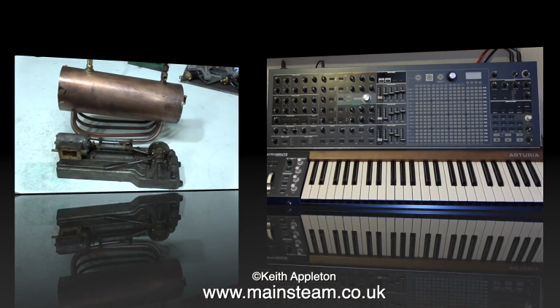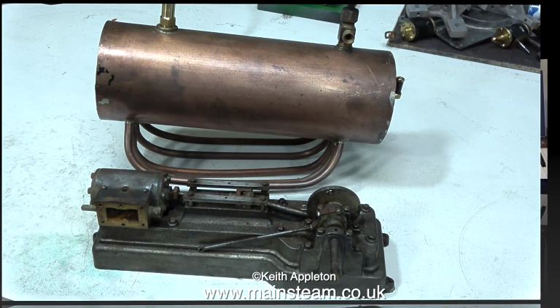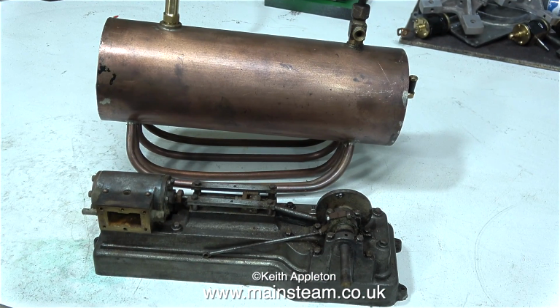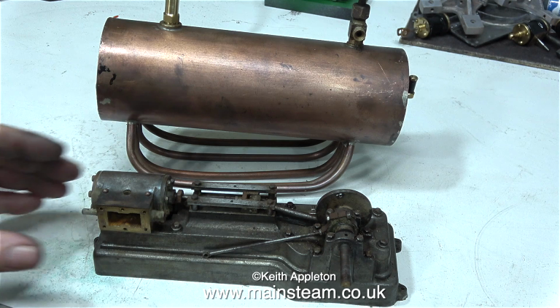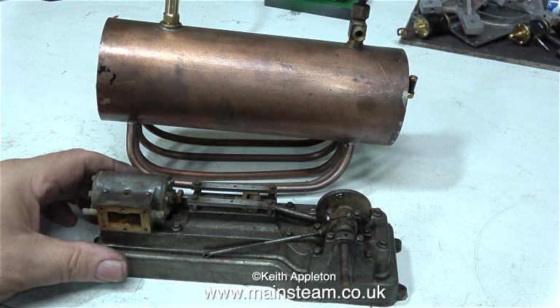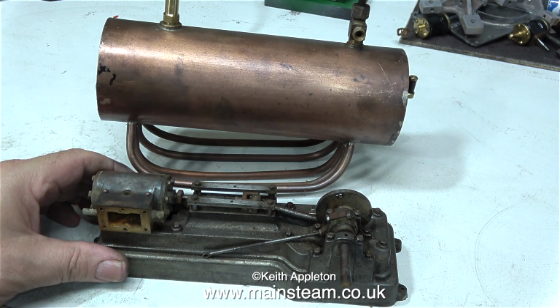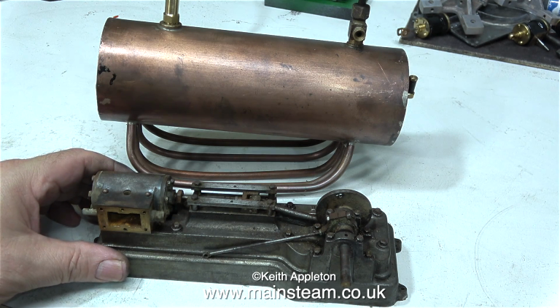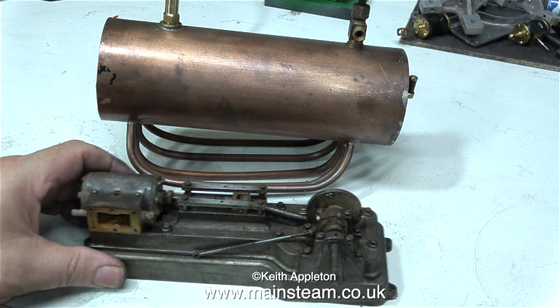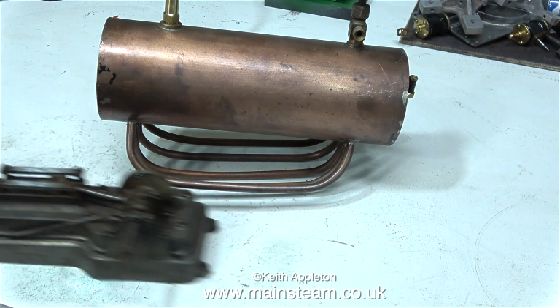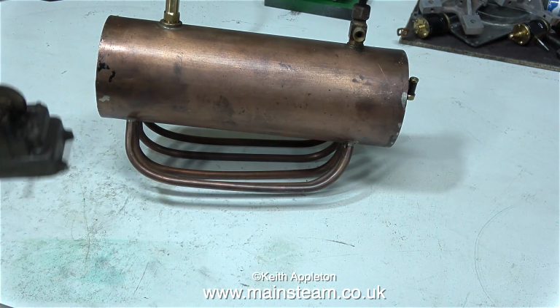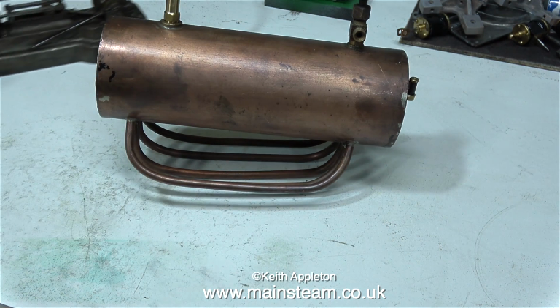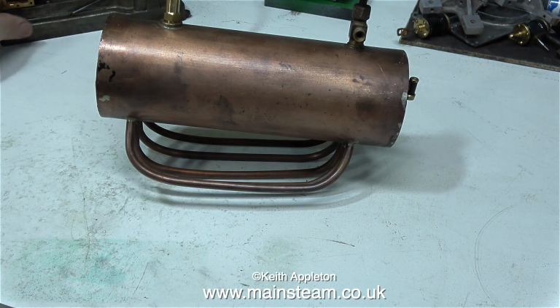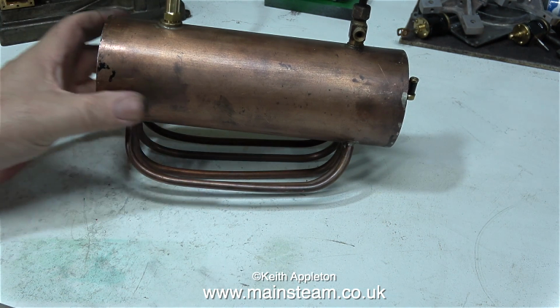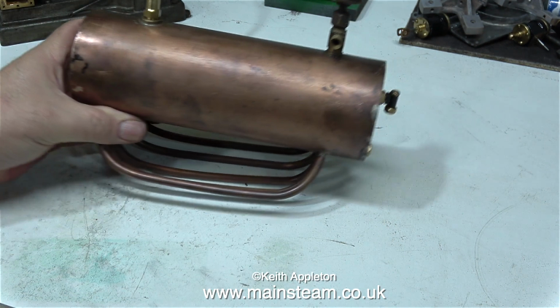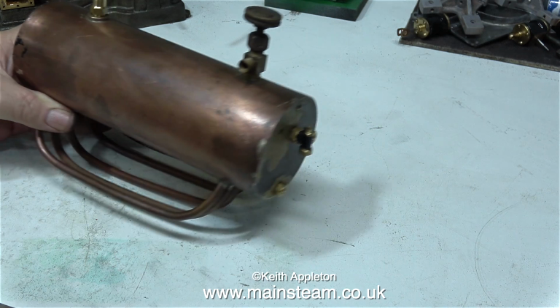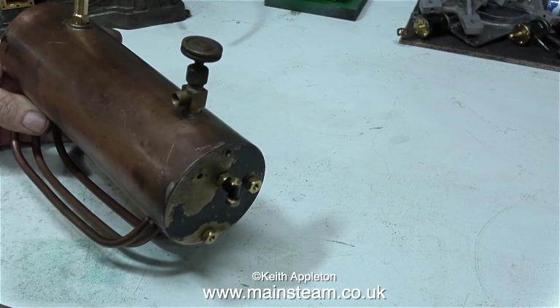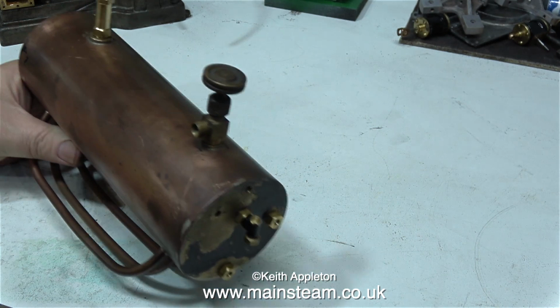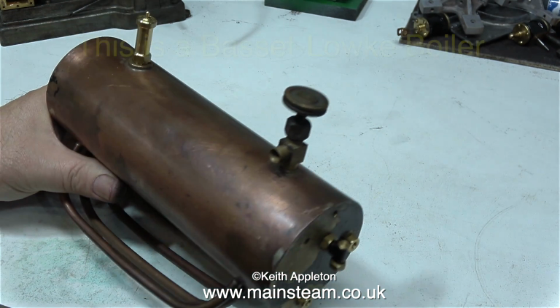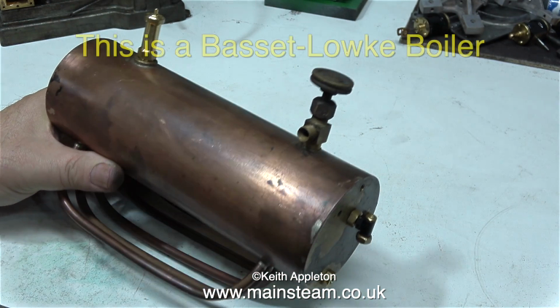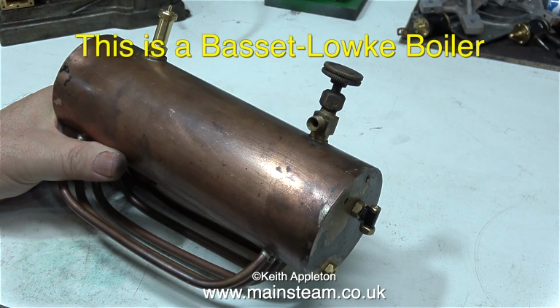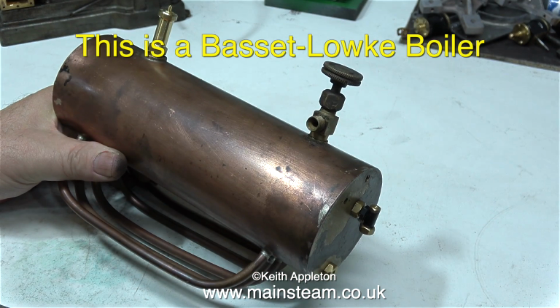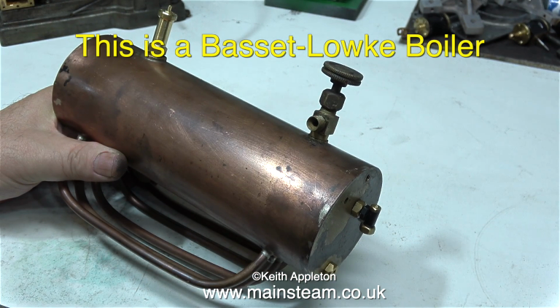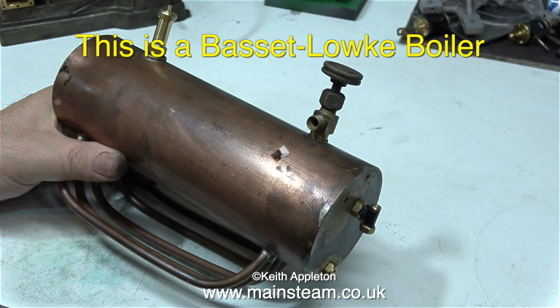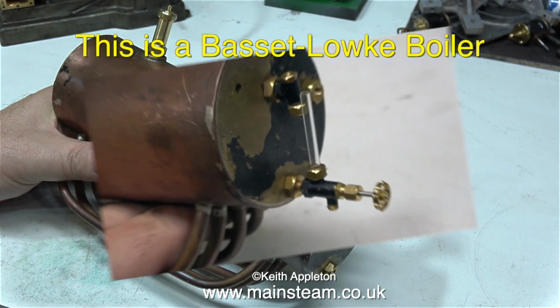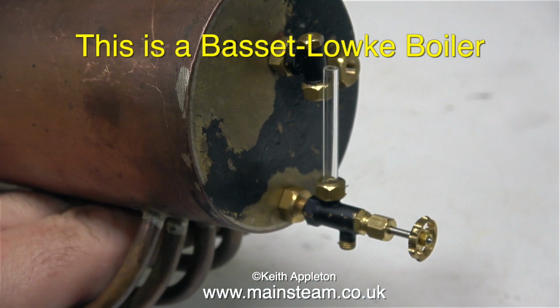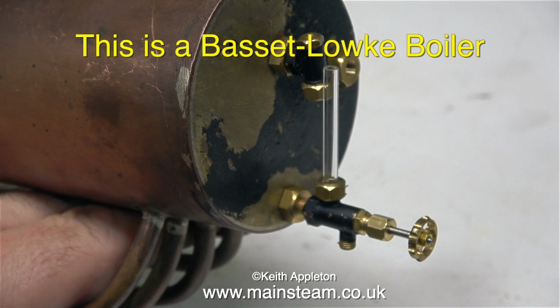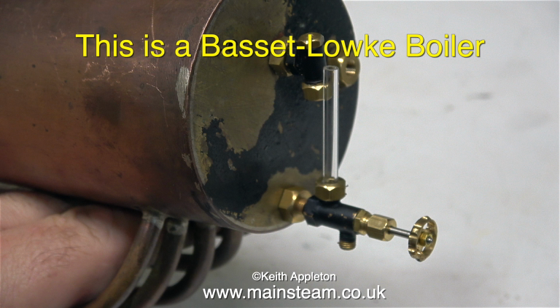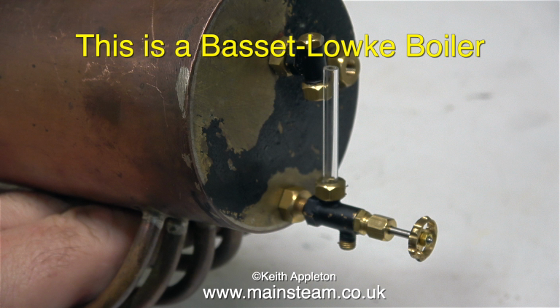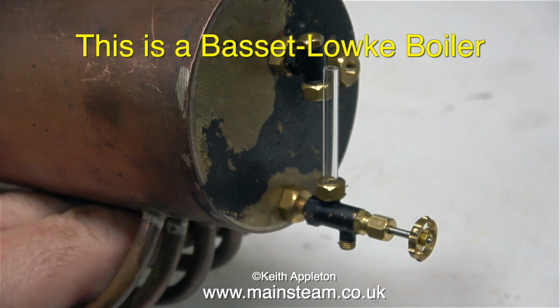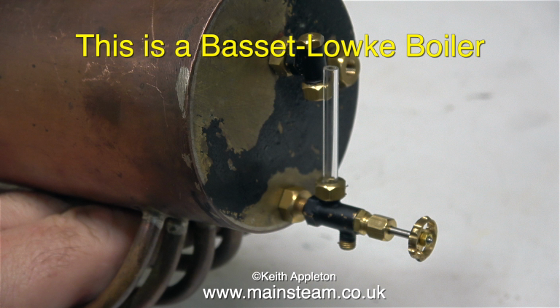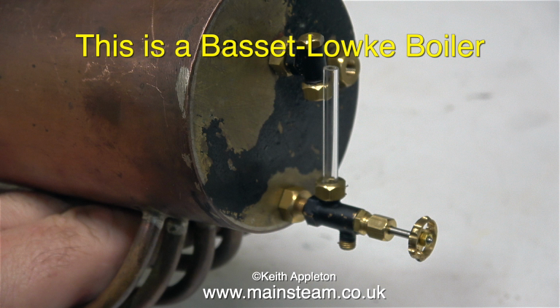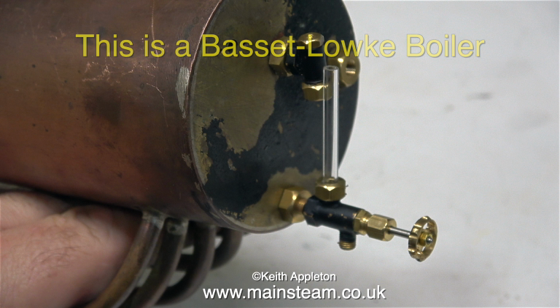Back now into the workshop, and here's what I've been doing. I cleaned up the S50 as you saw in the previous episode; I think it's time to have a look at the boiler. This is a very old Basset Loke boiler, and the boiler itself is pretty good, but the mounting that it sits on is exceptionally good.